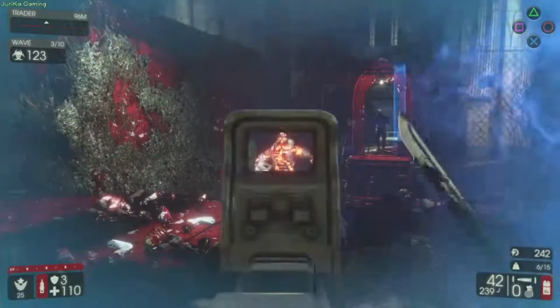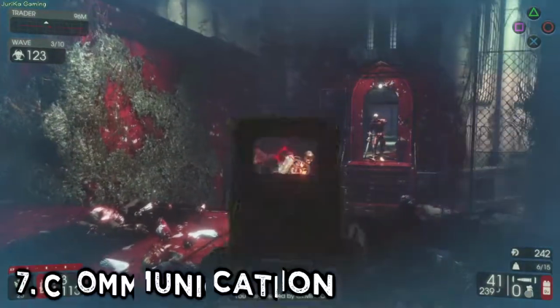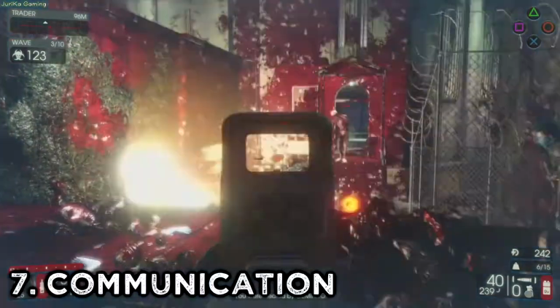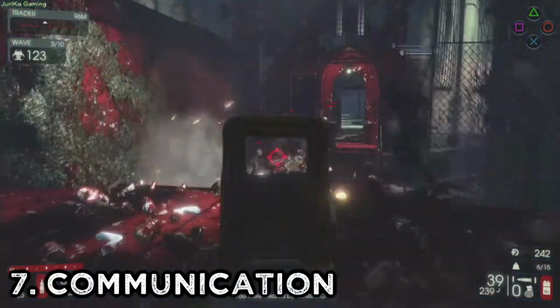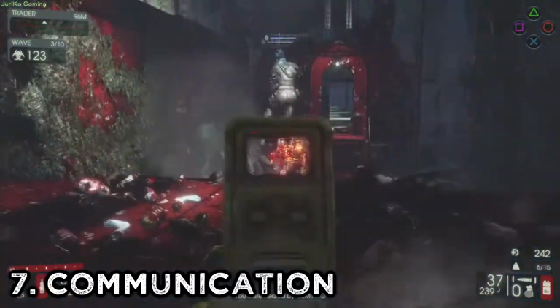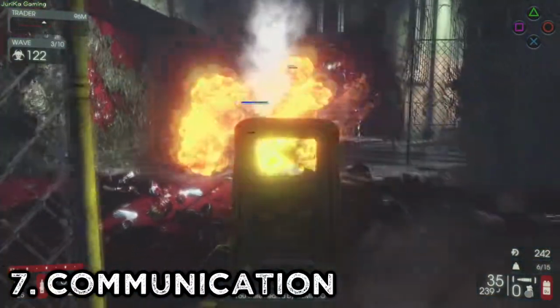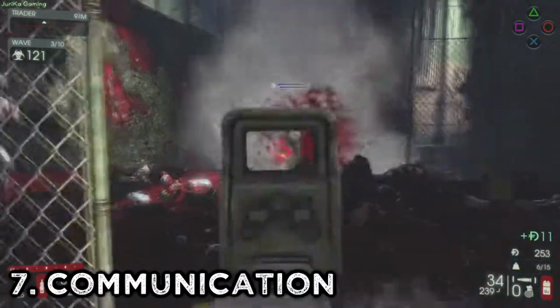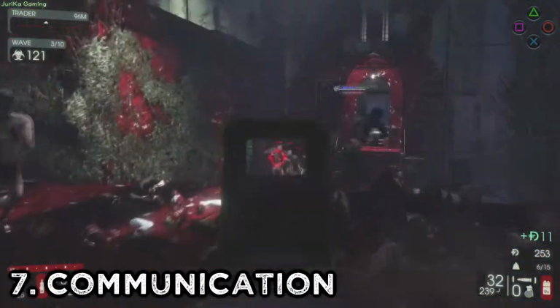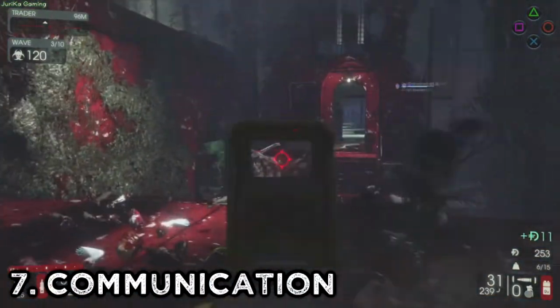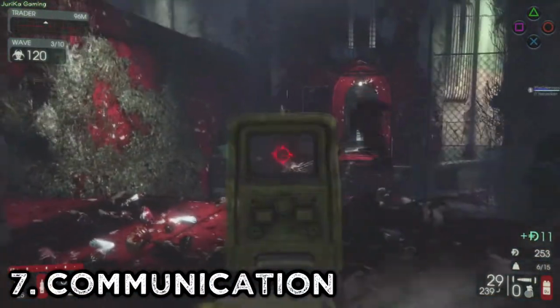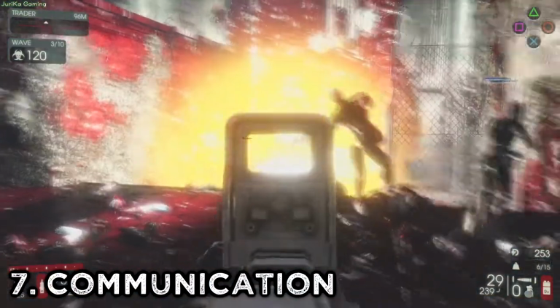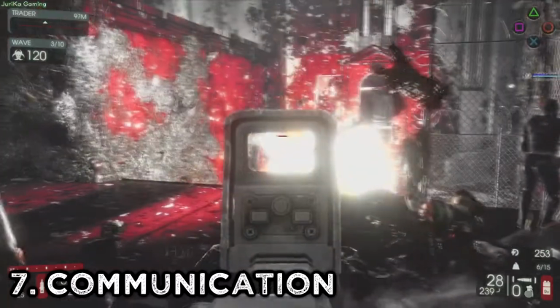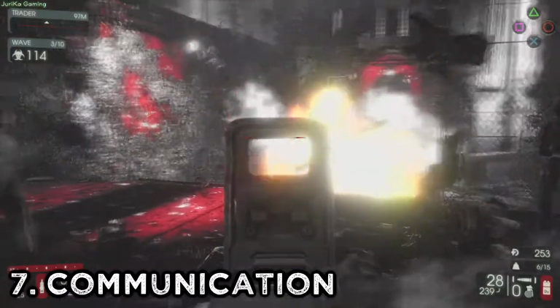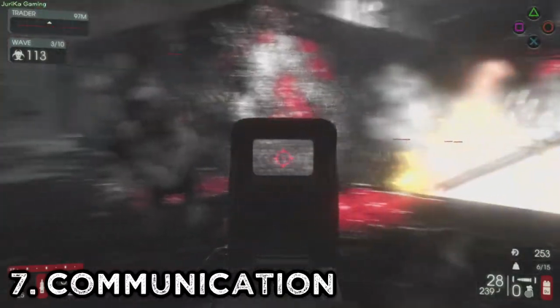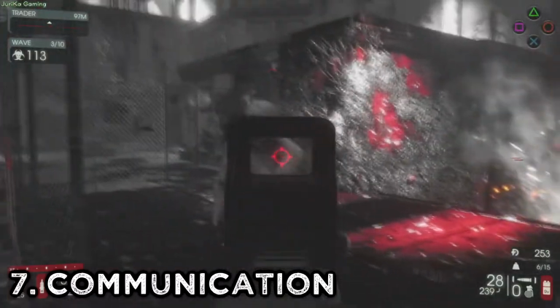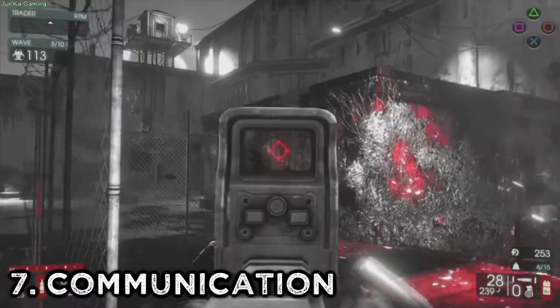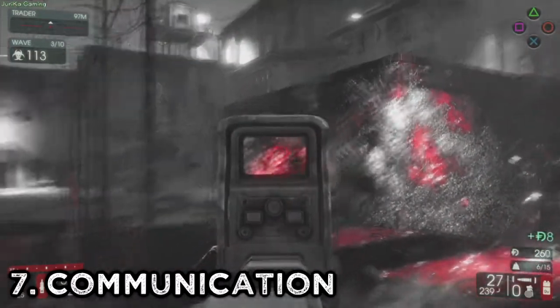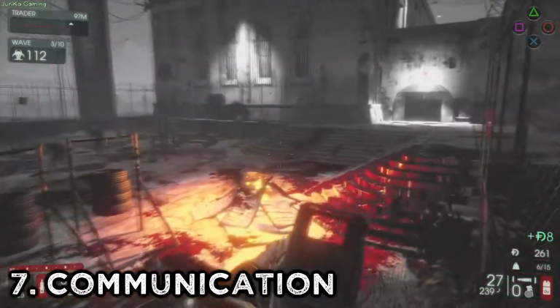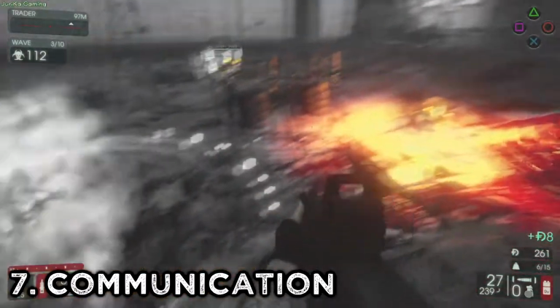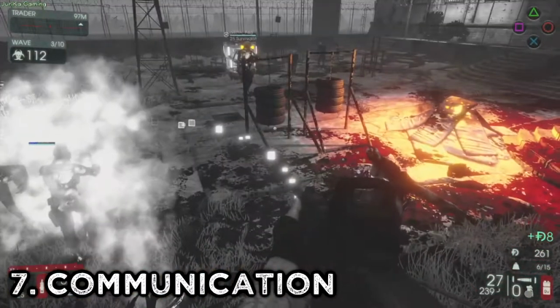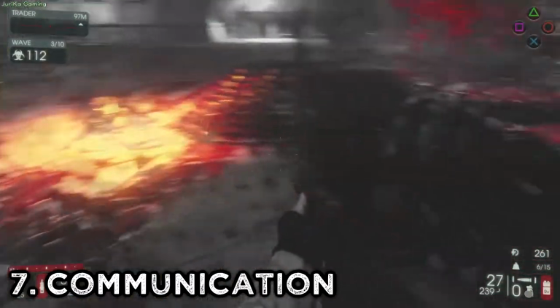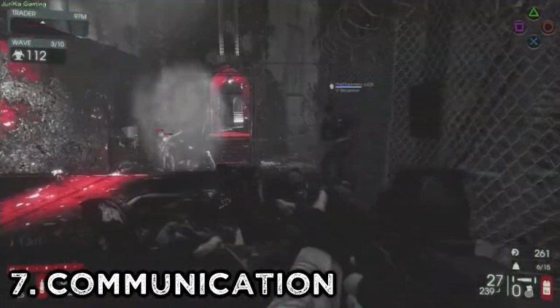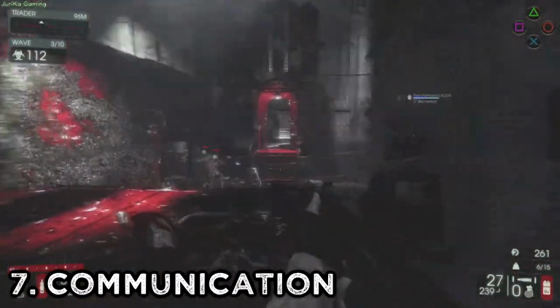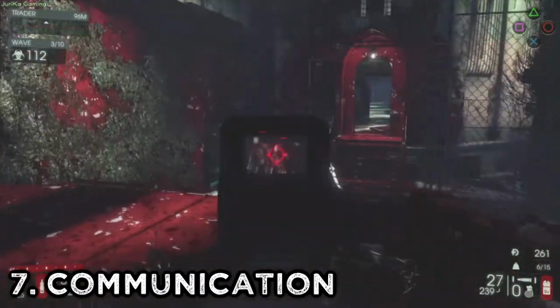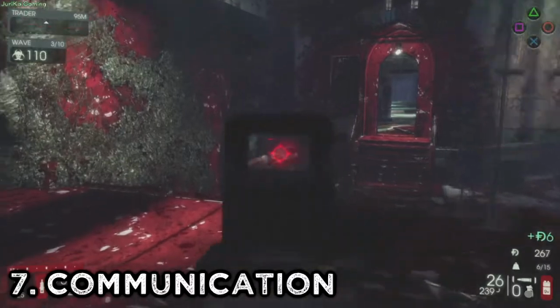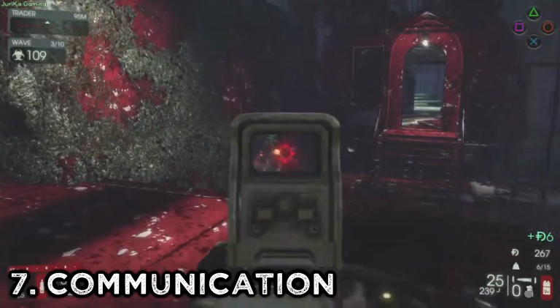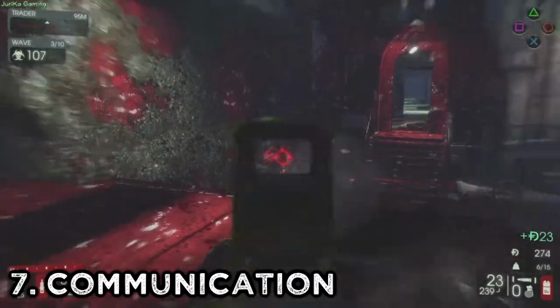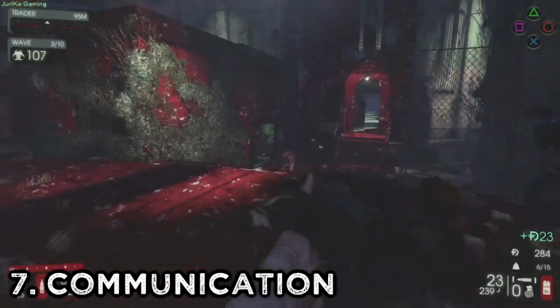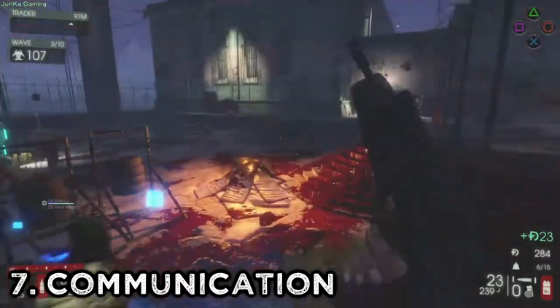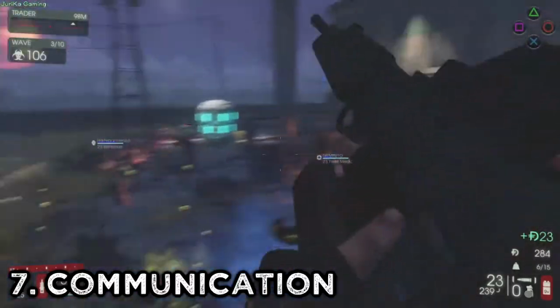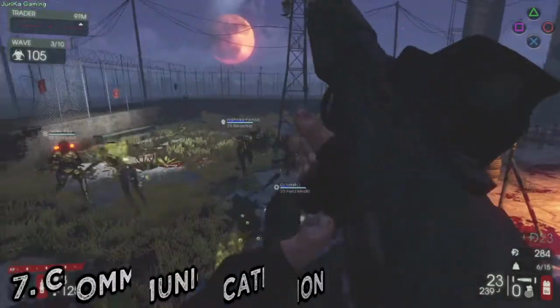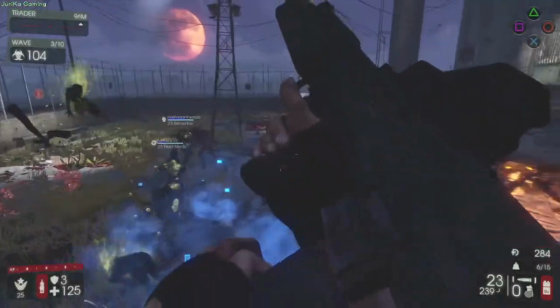Number 7: Communication. If you can, use a mic and communicate with your team. What's the strategy — are you going to go for a camping spot or are you going to roam the map? If you've spotted a large Z and somebody else hasn't, let your team know.